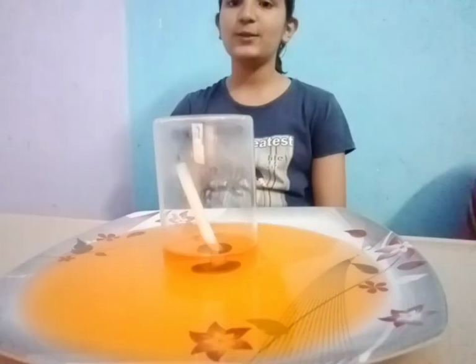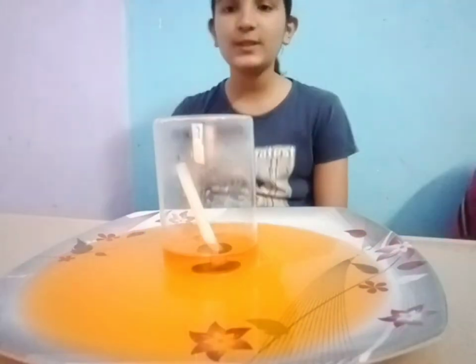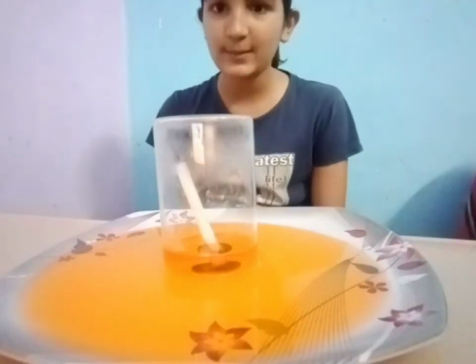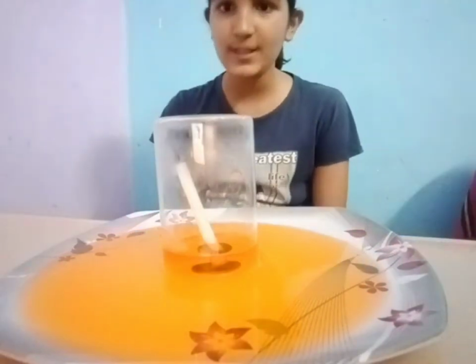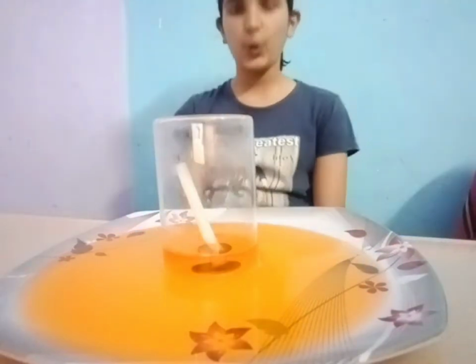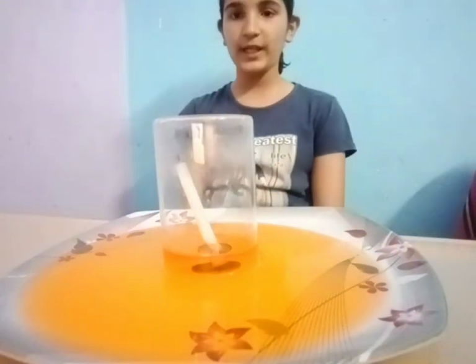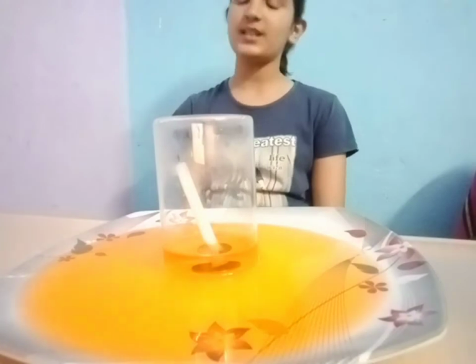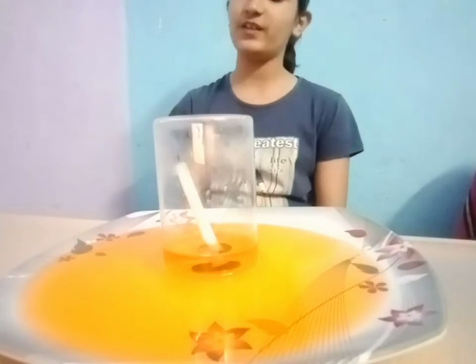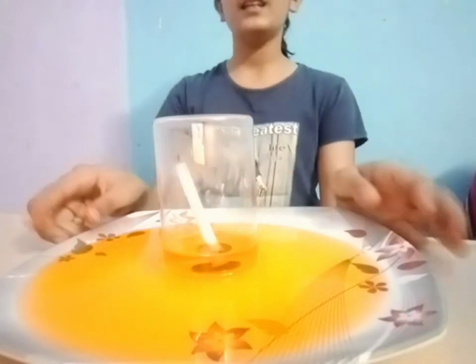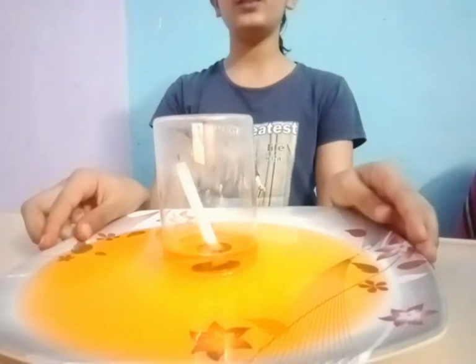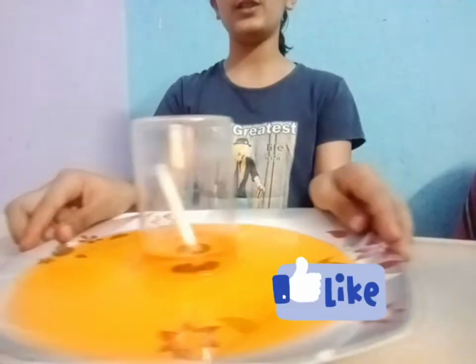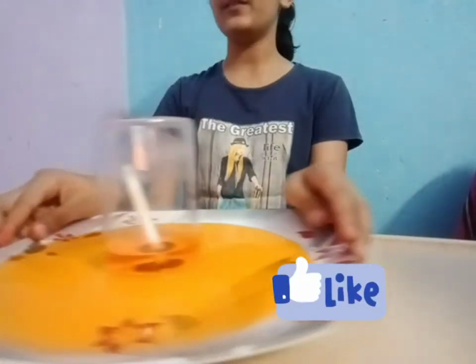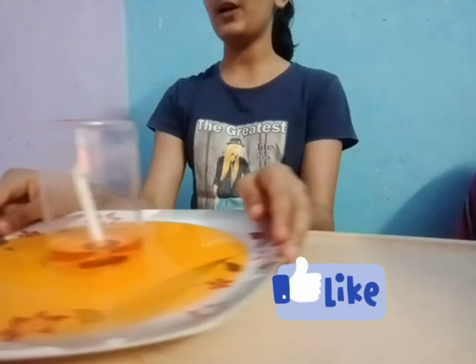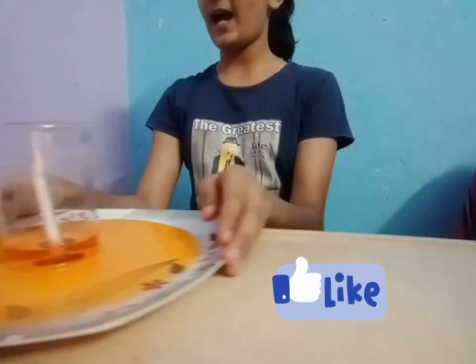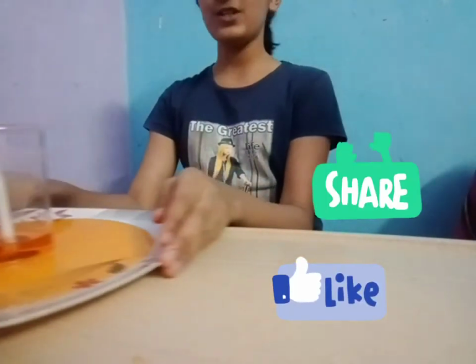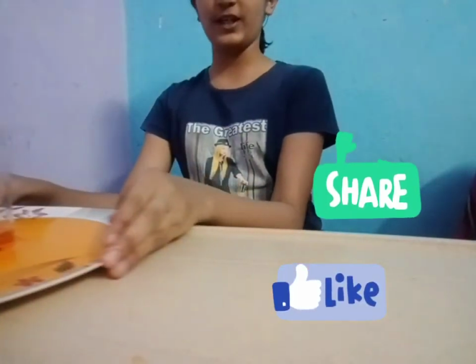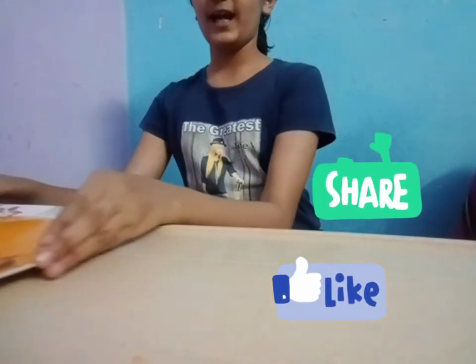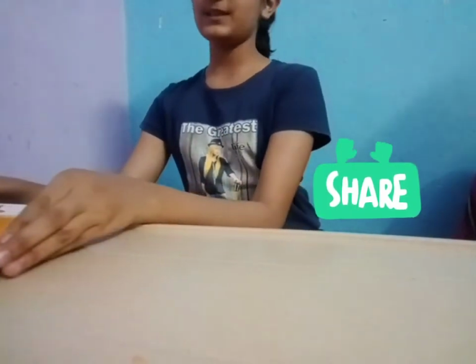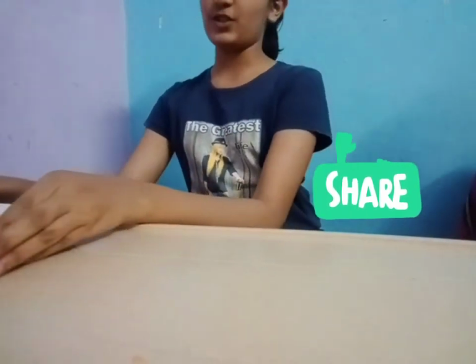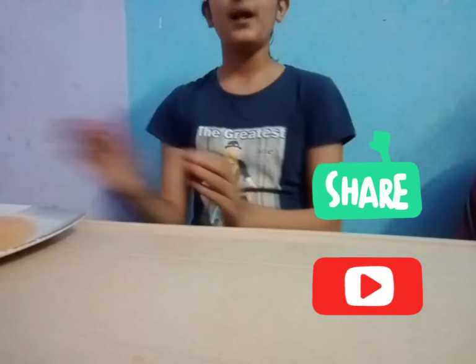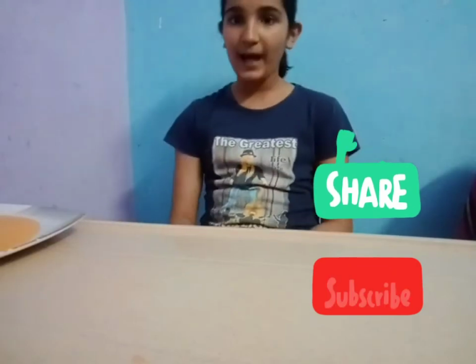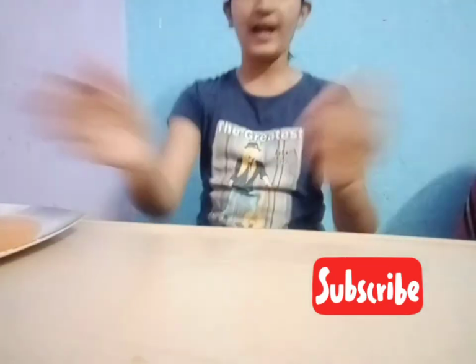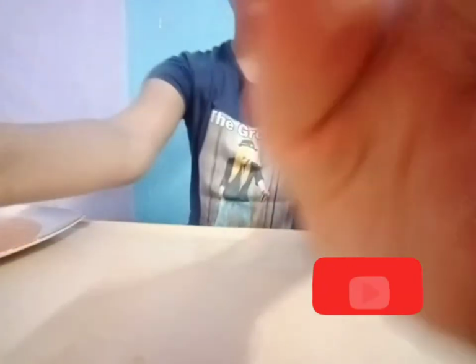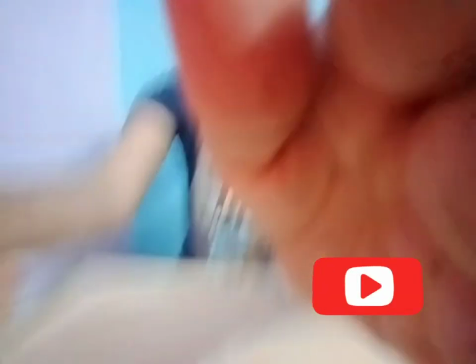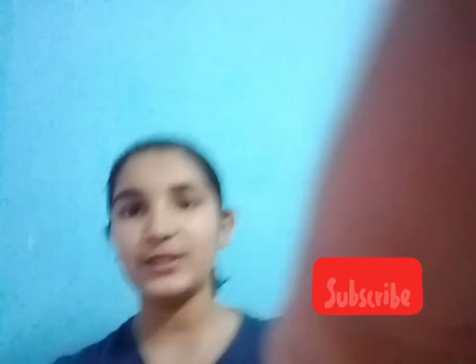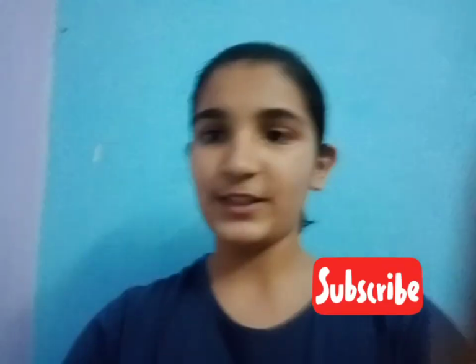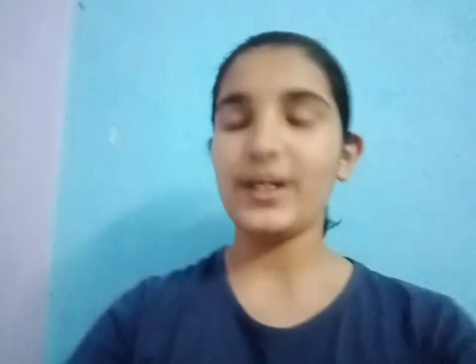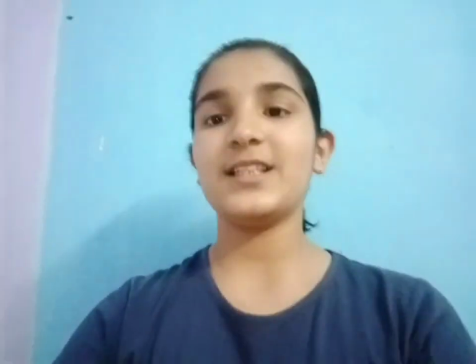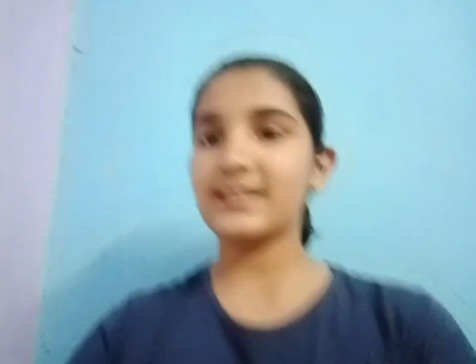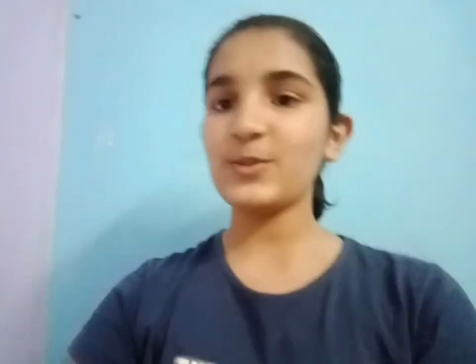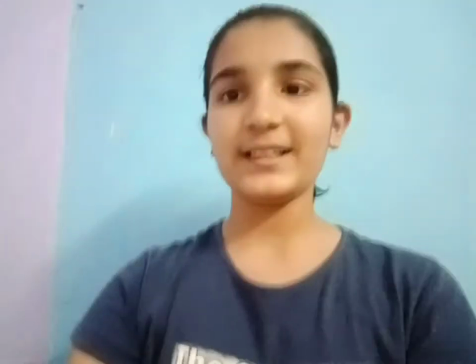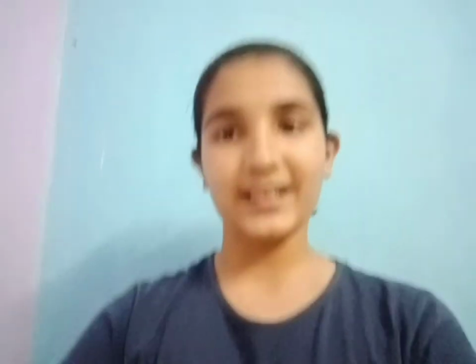So this was the experiment. Hope you liked it. If yes, don't forget to like the video, share, and subscribe the channel. Bye. I will come with new videos very soon. Till that, stay tuned and stay connected.